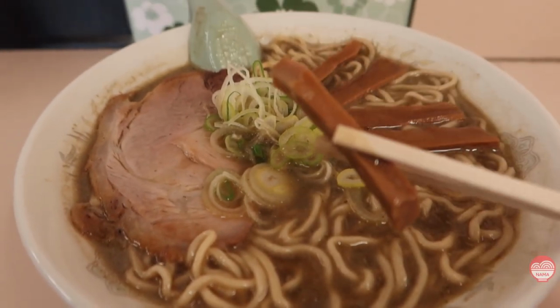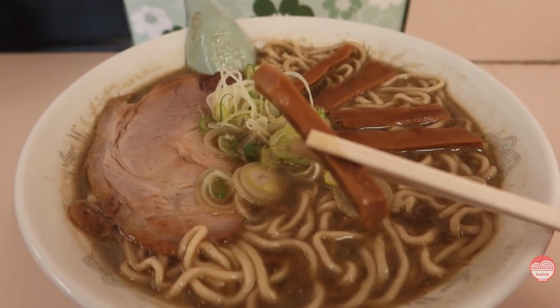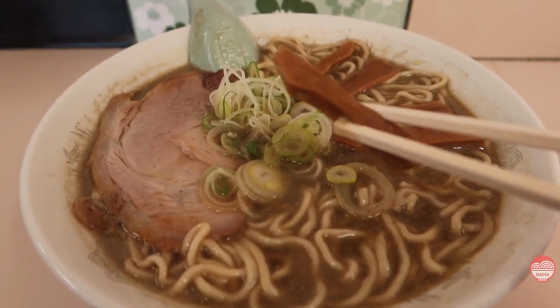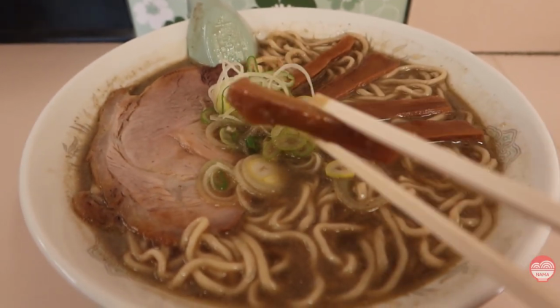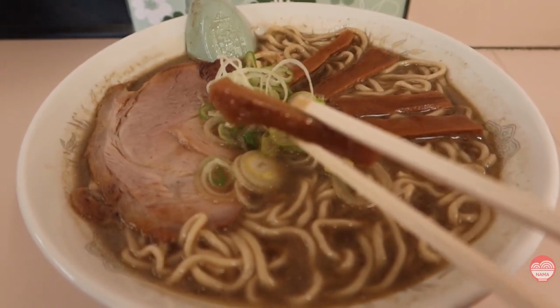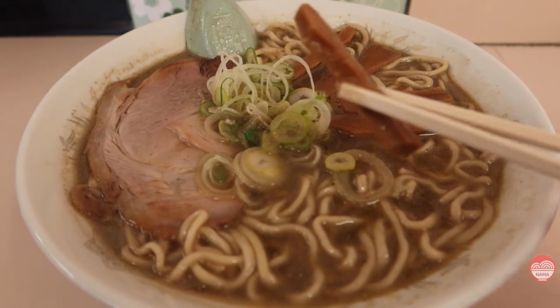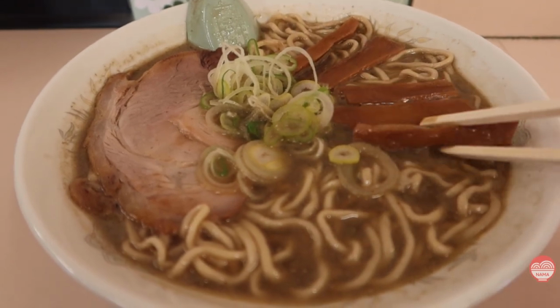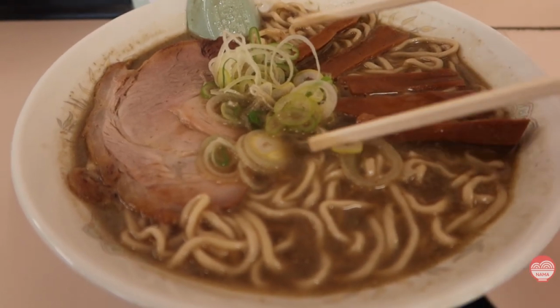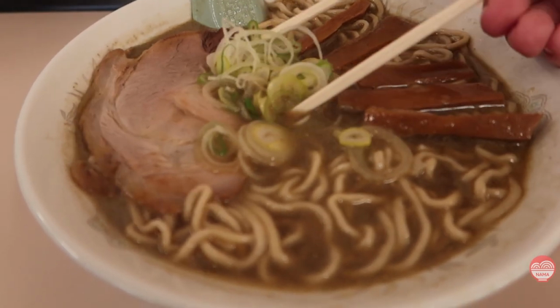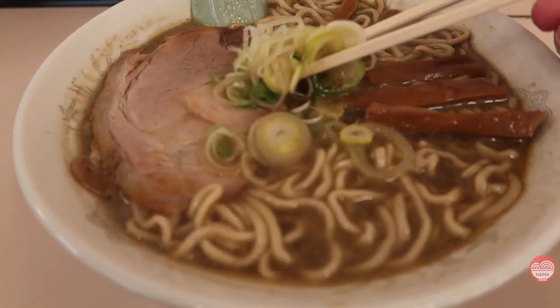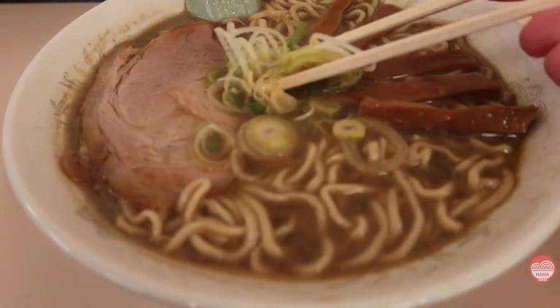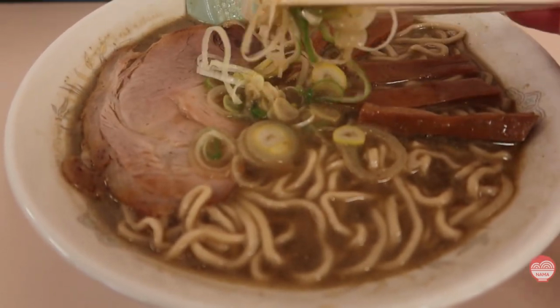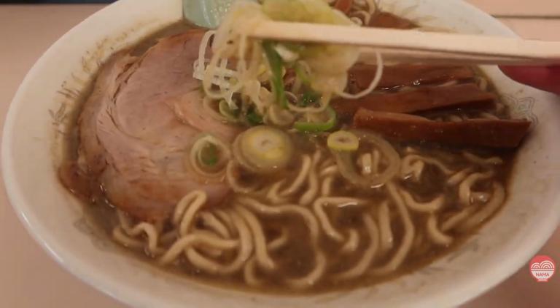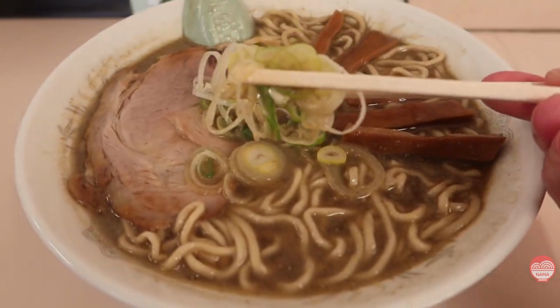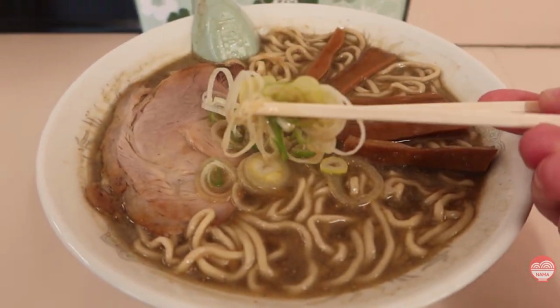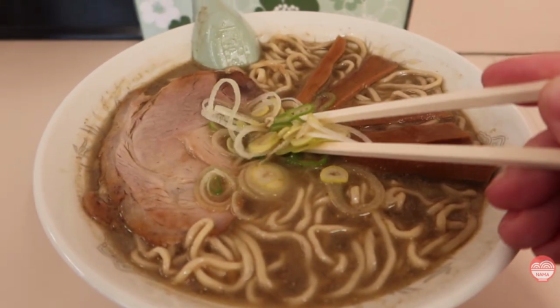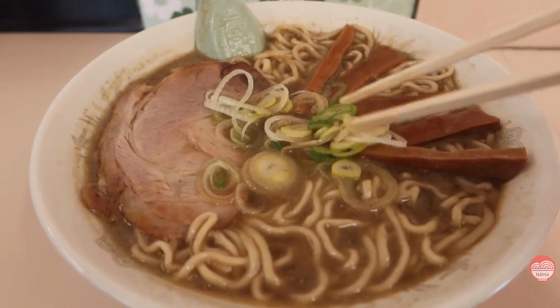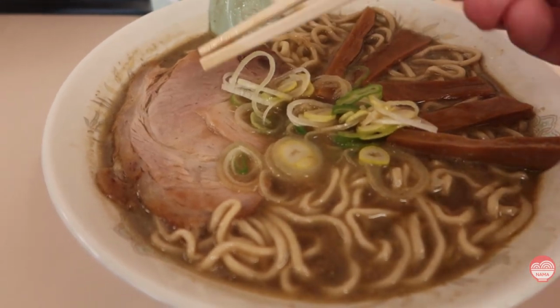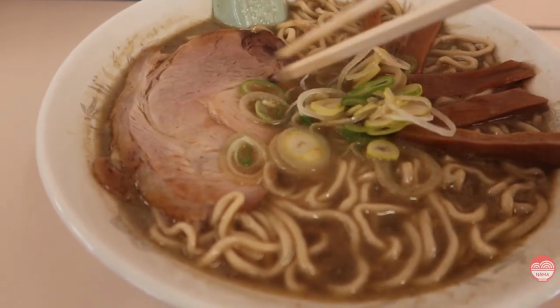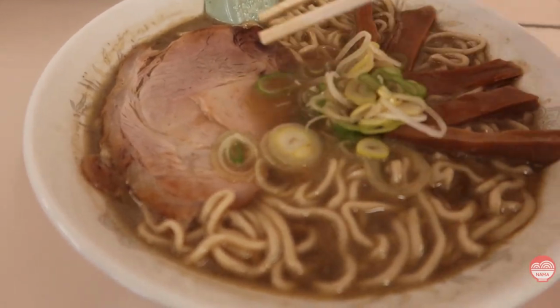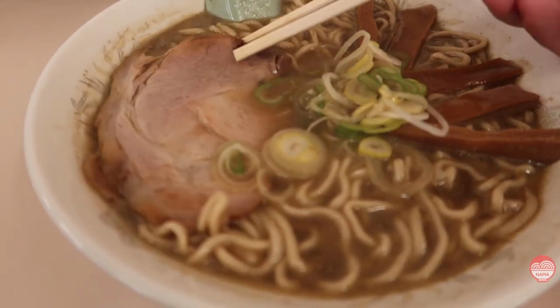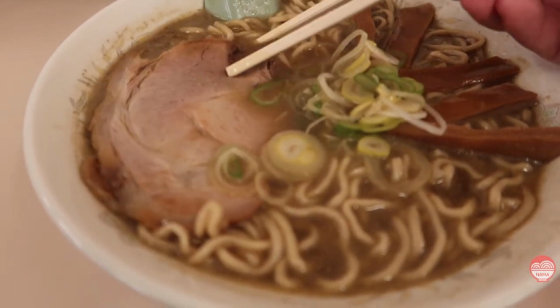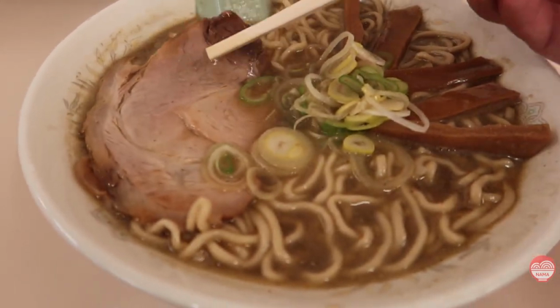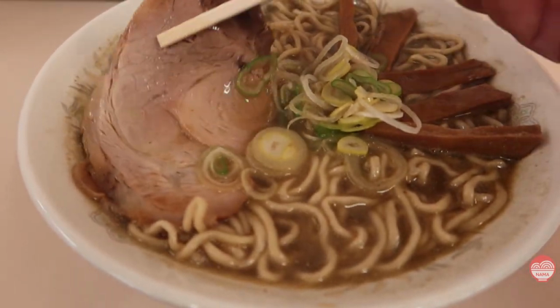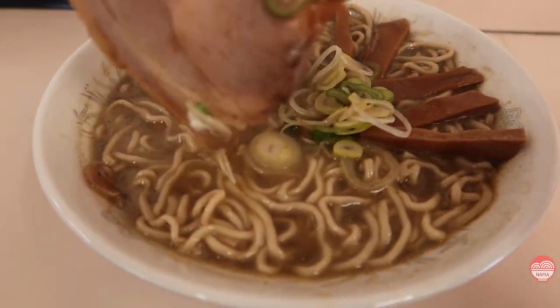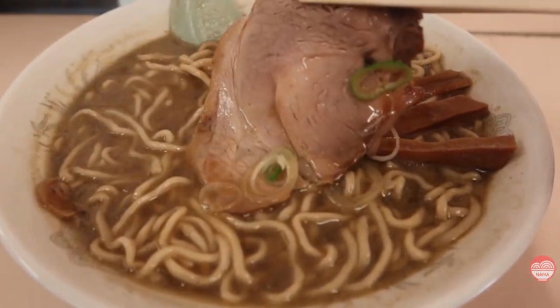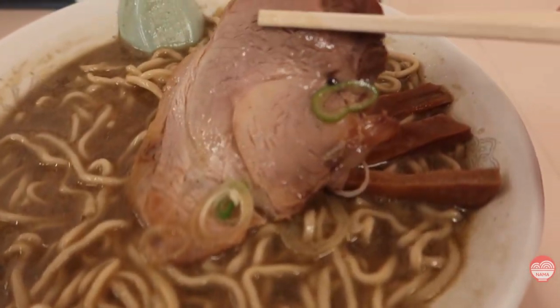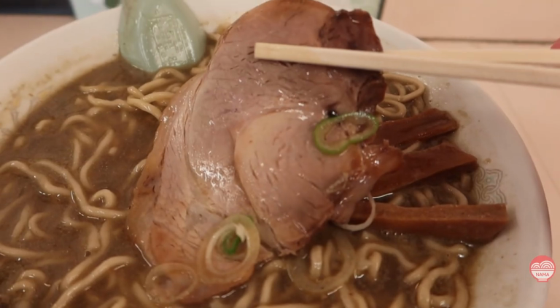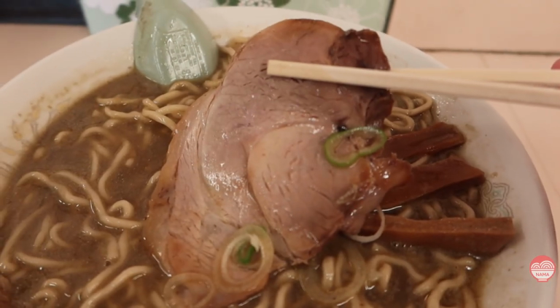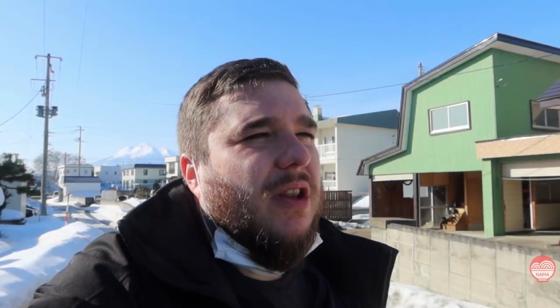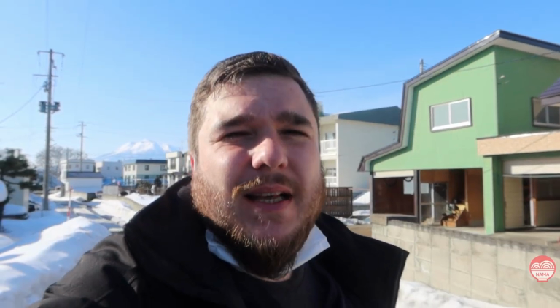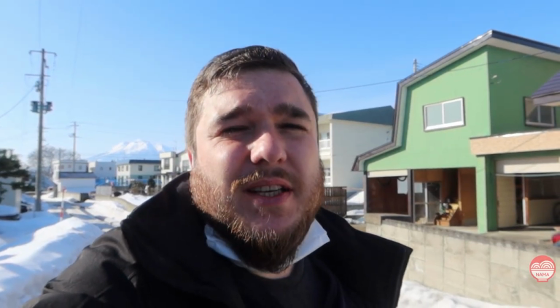The toppings are really simple too. You just get a little bit of negi and a nice old-school style chashu, and that's it. You can't even get eggs there, so they keep it really old school. And I really like that. It's a lovely place out here.